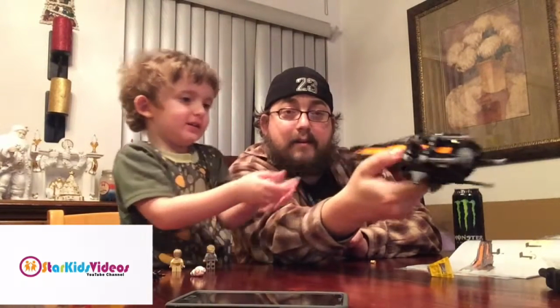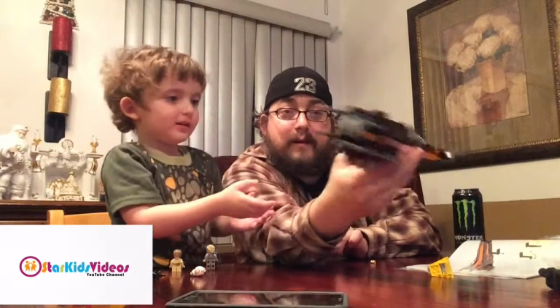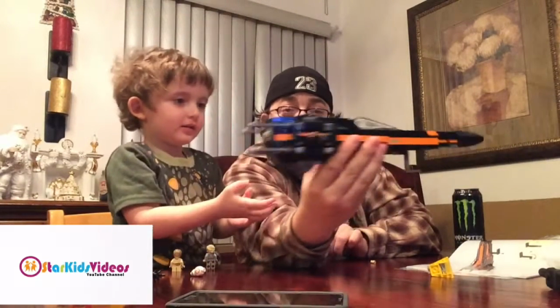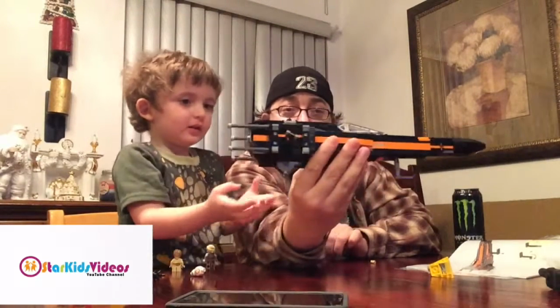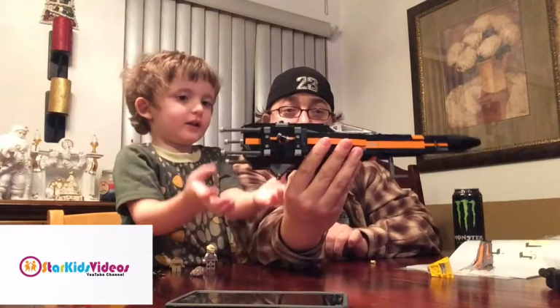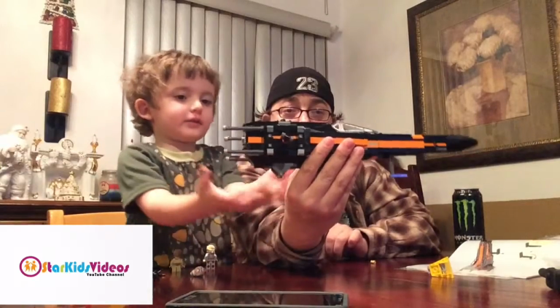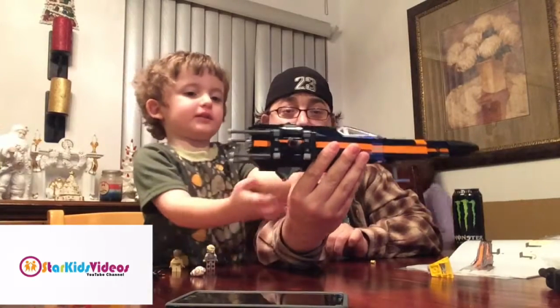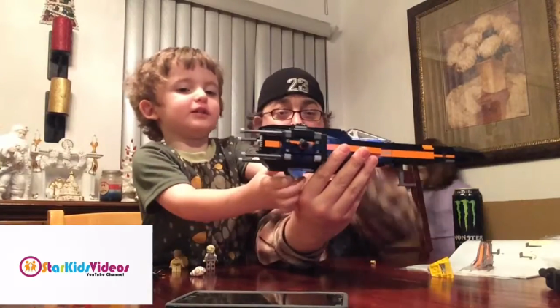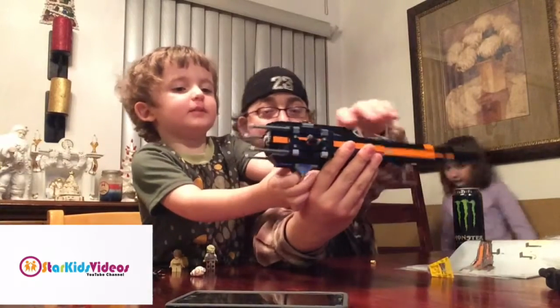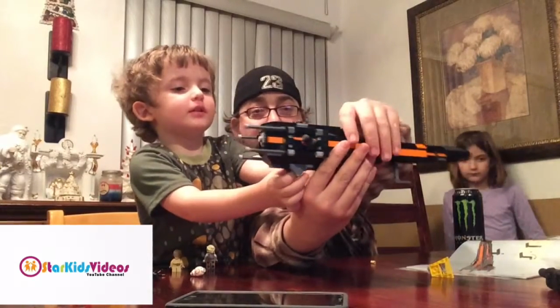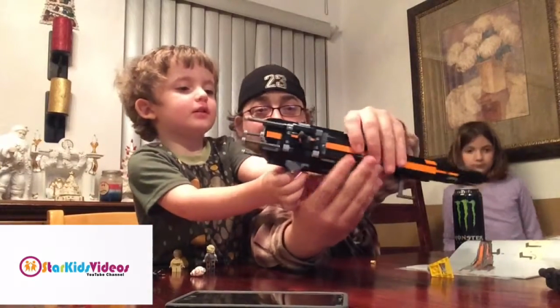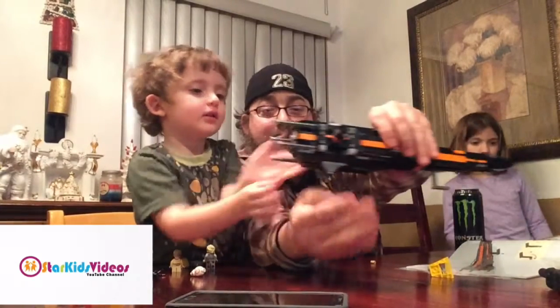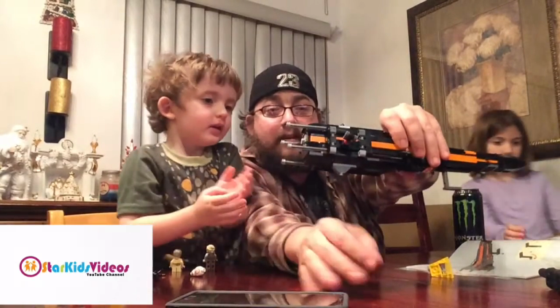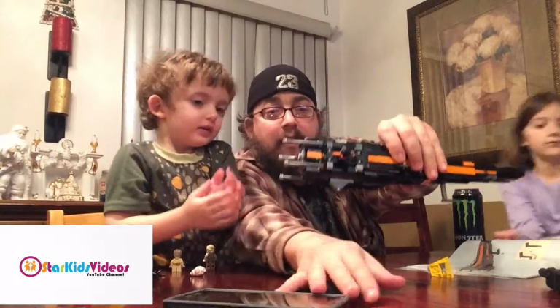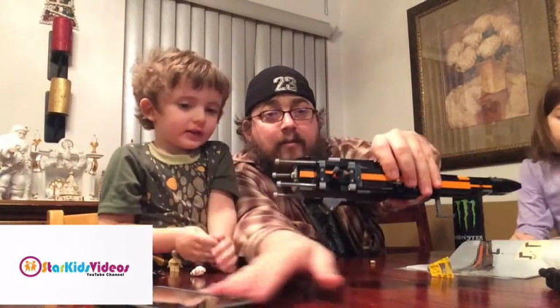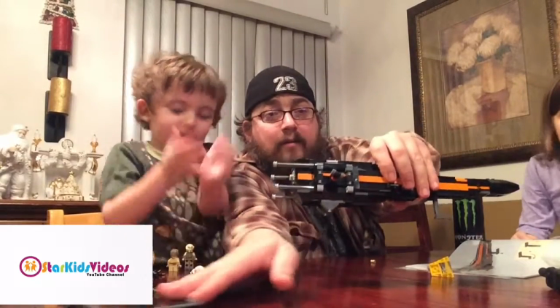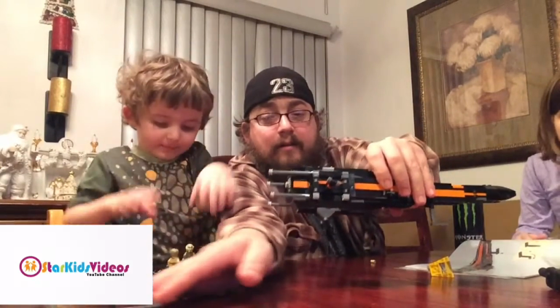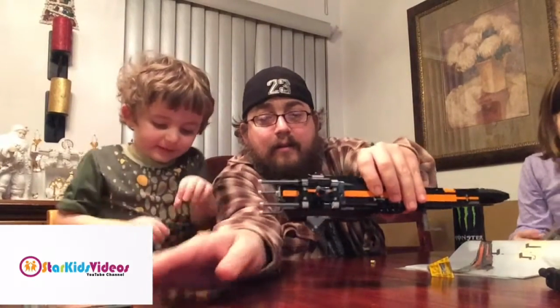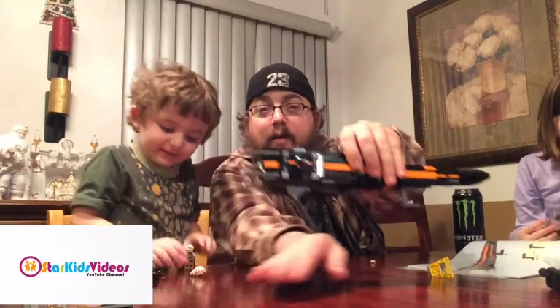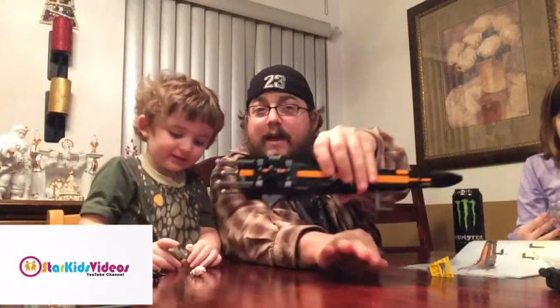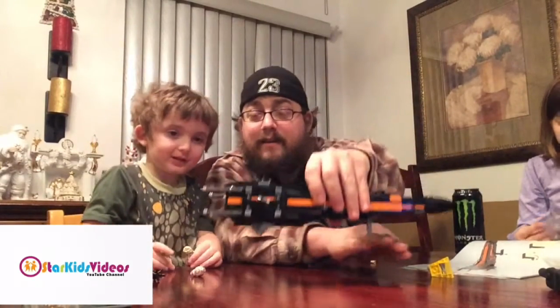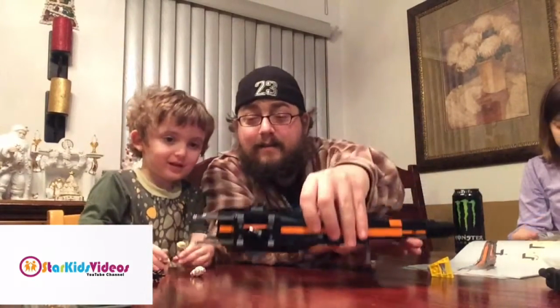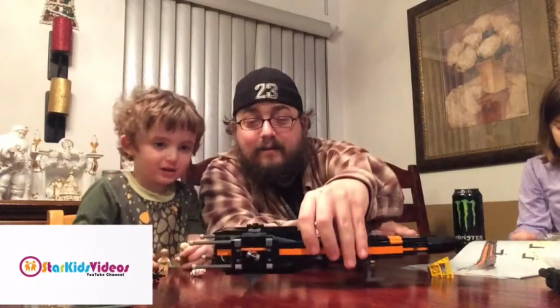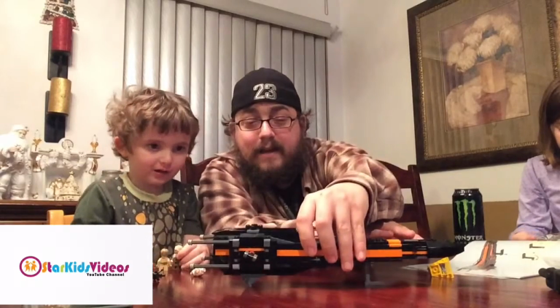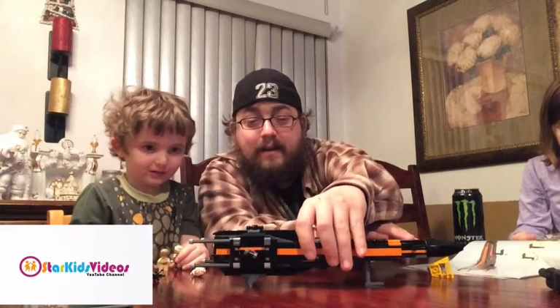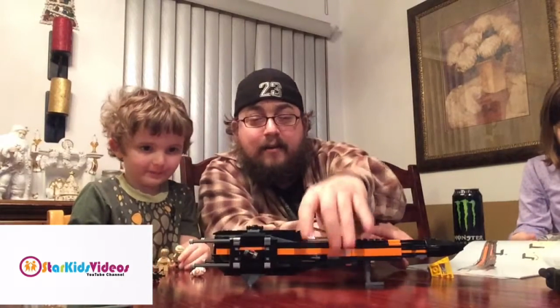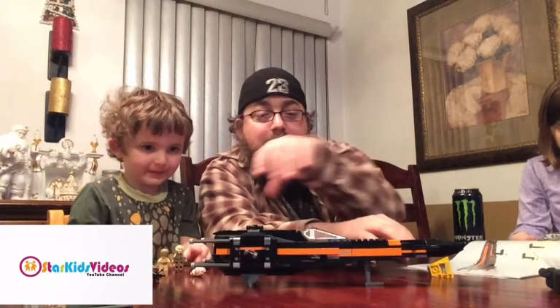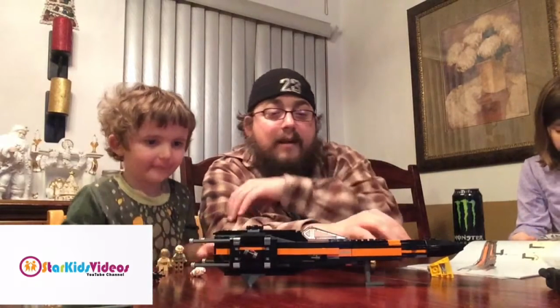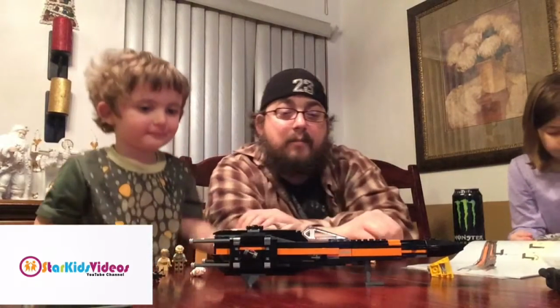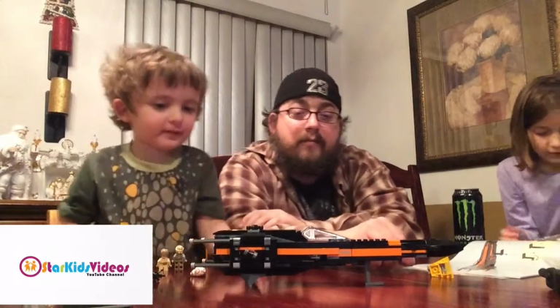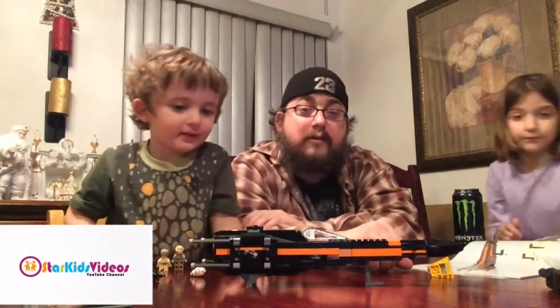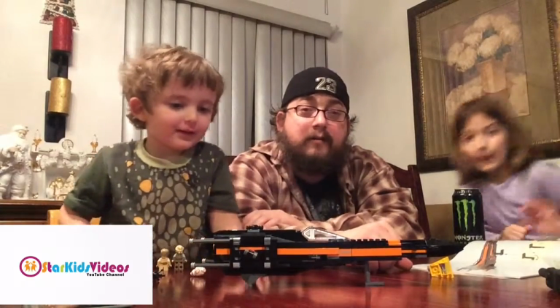It's looking pretty cool. It's got its own landing gear now so it stands up without falling over.